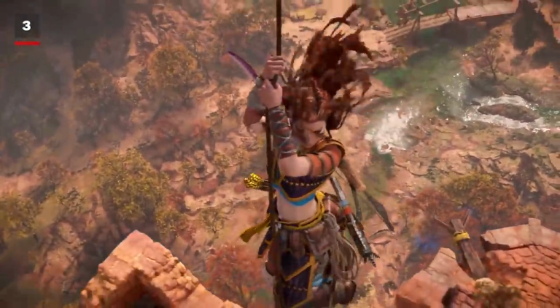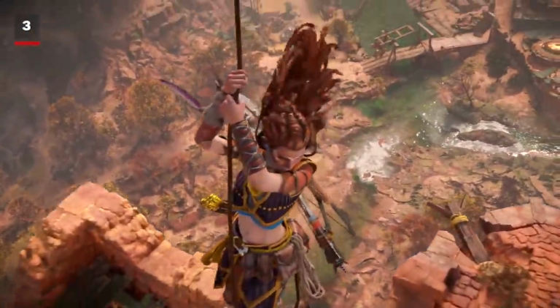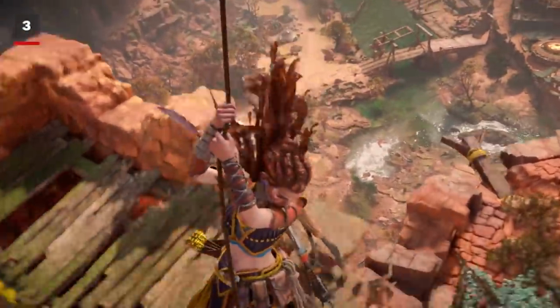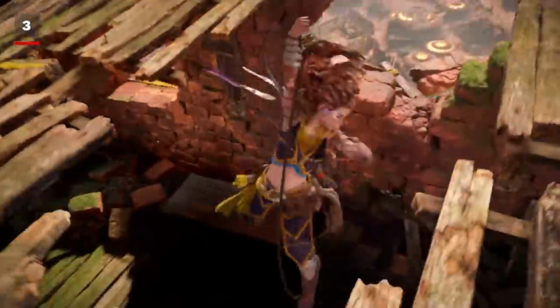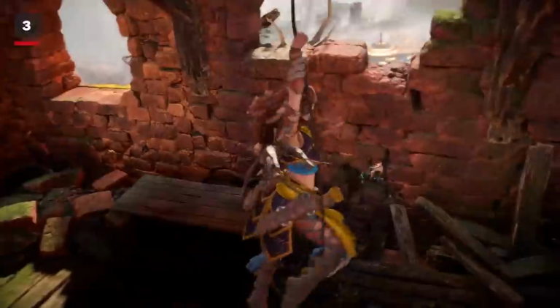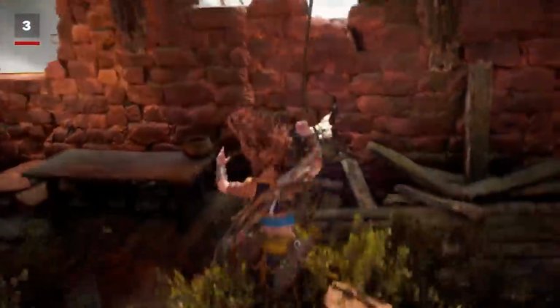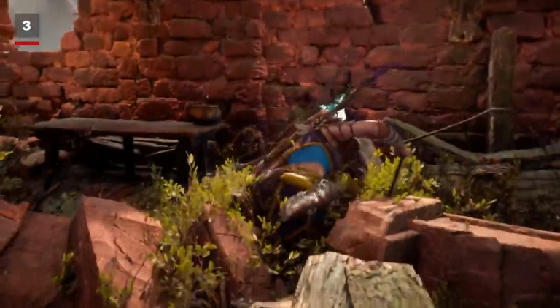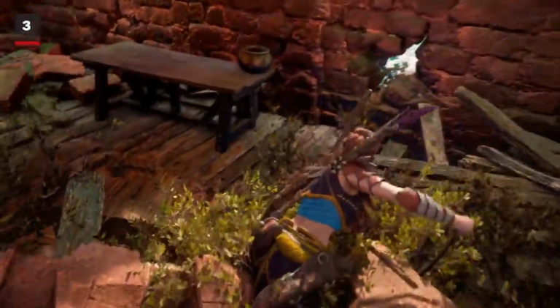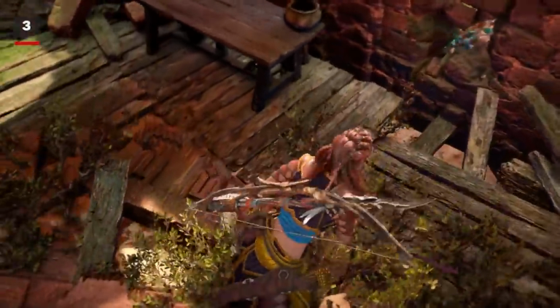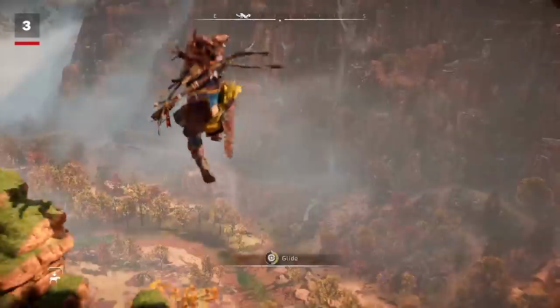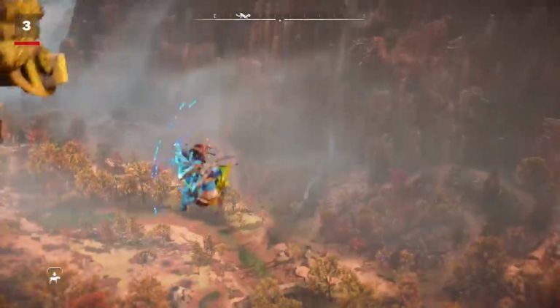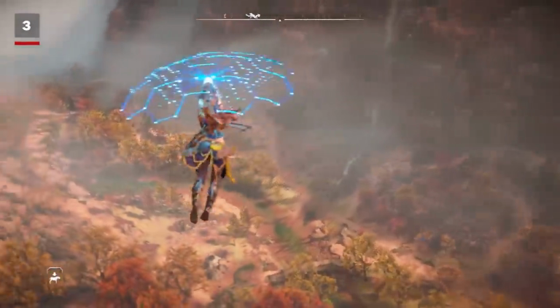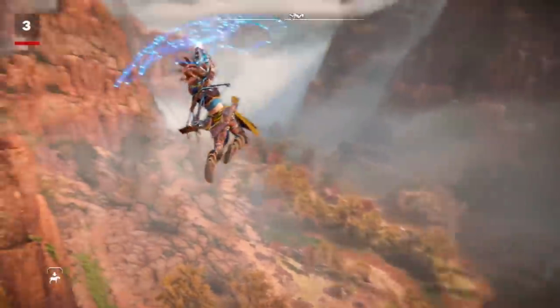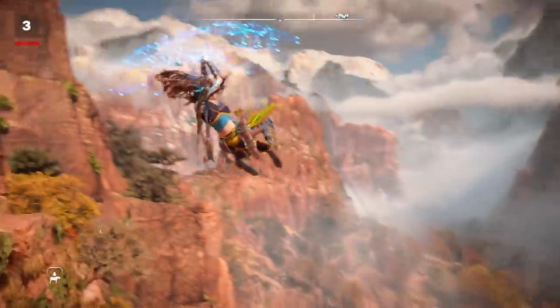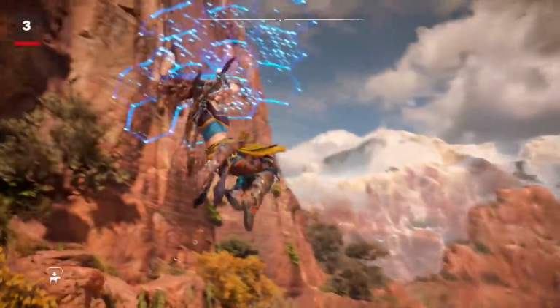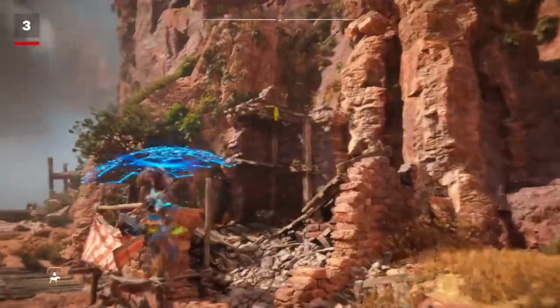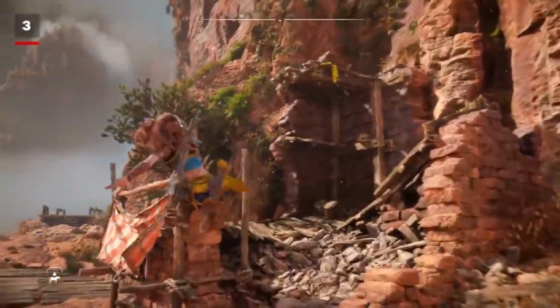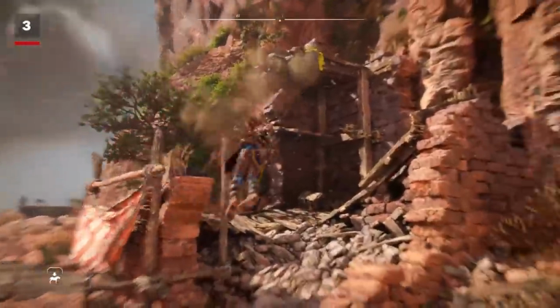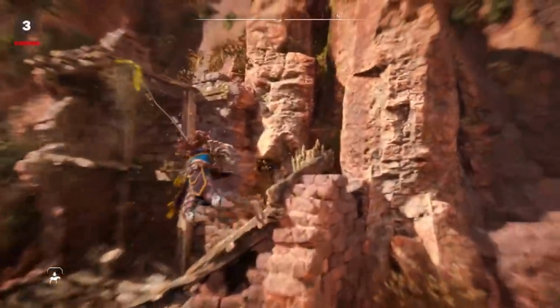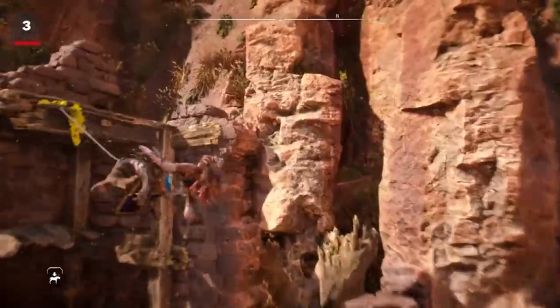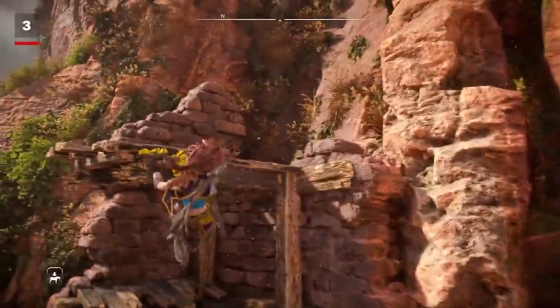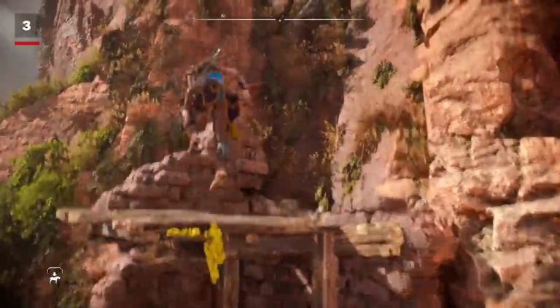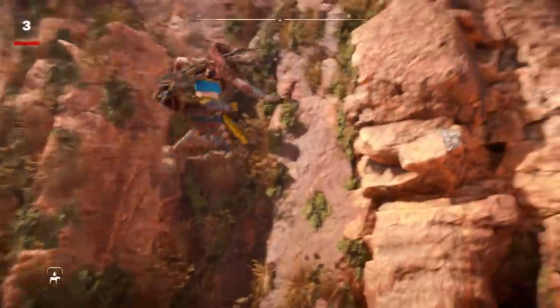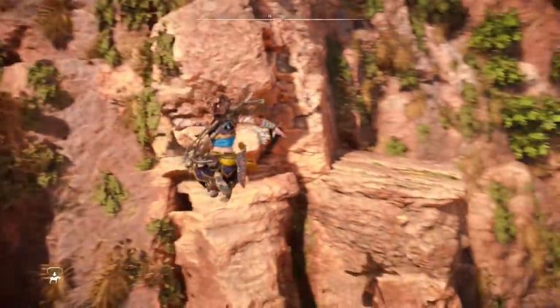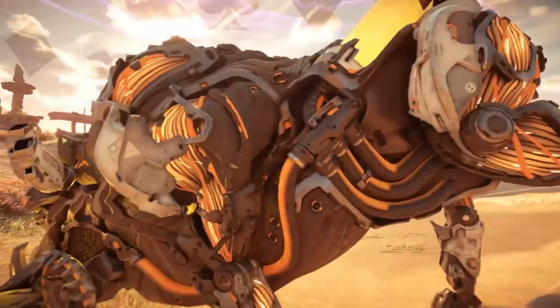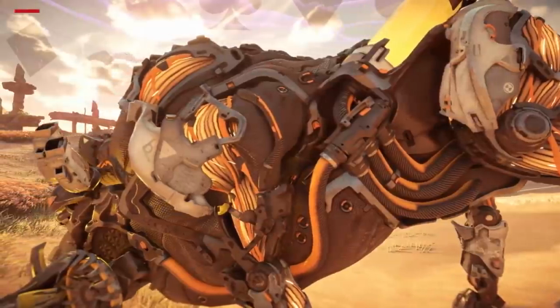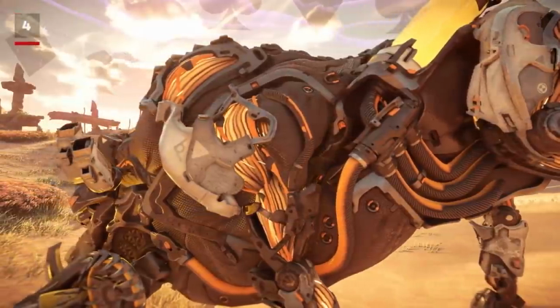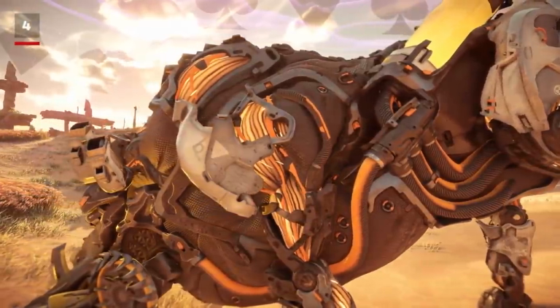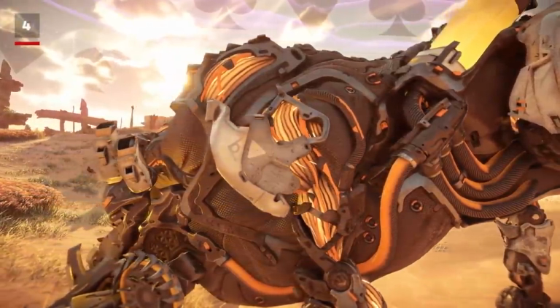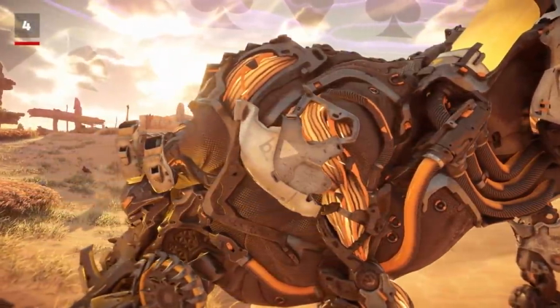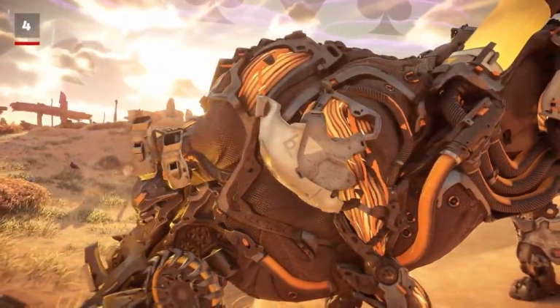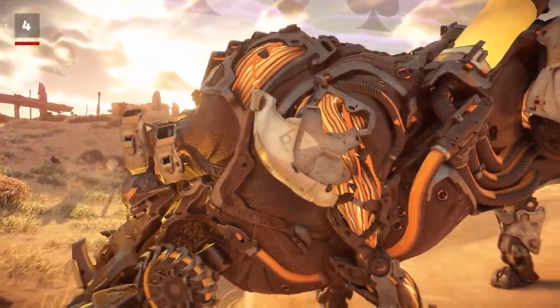In more dynamic moments, Guerrilla's knack for bespoke animations continues to impress. The rappel-down move is back and cool as ever, but the way Aloy activates the Shield Wing or throws out the Pool Caster is just as stylish.